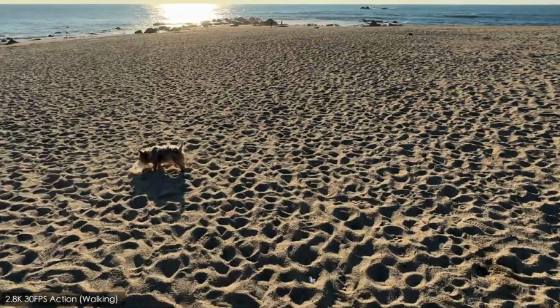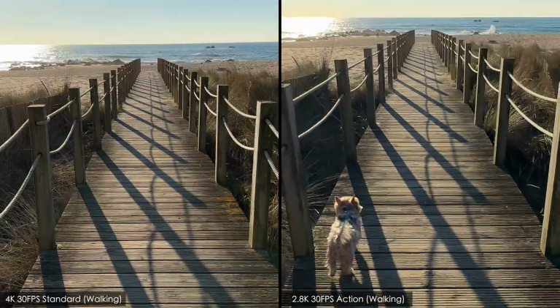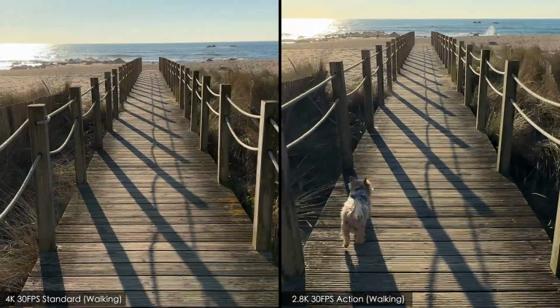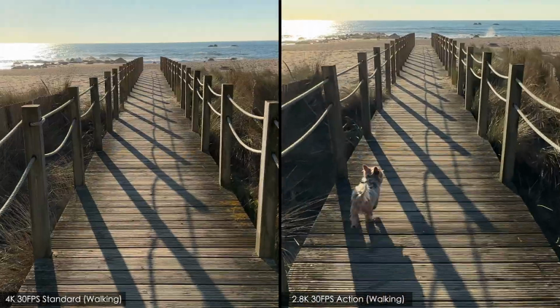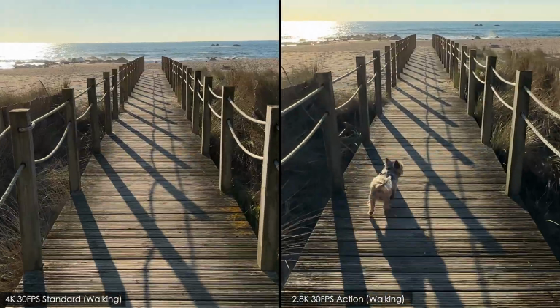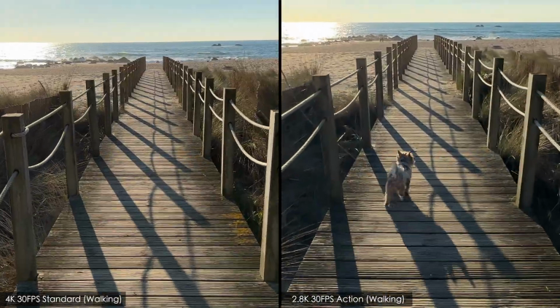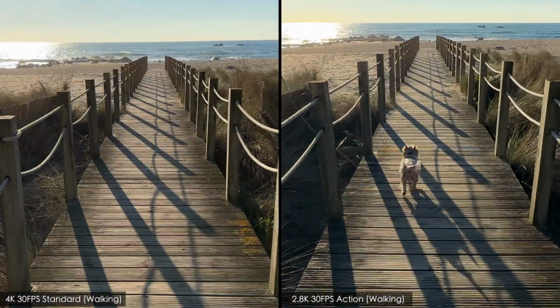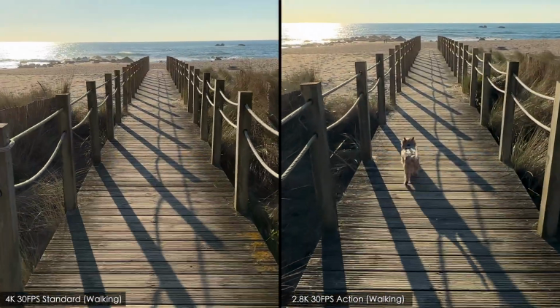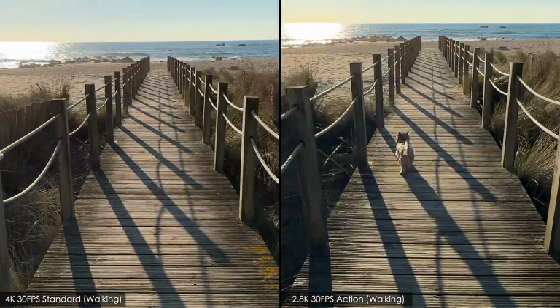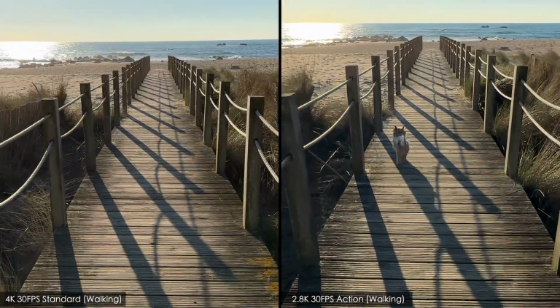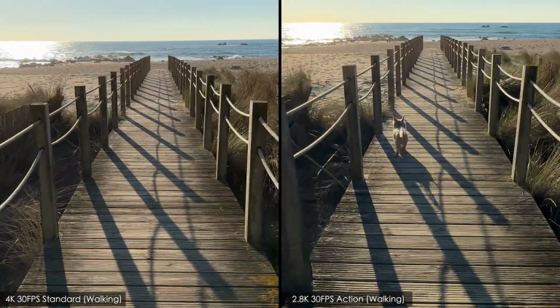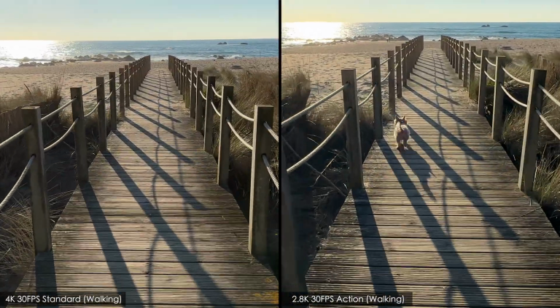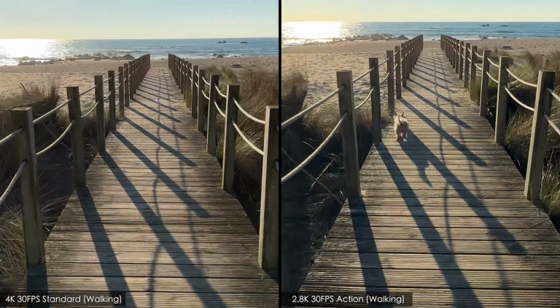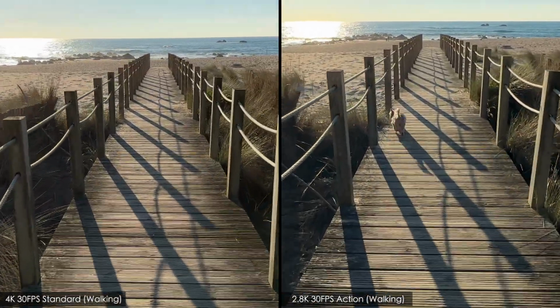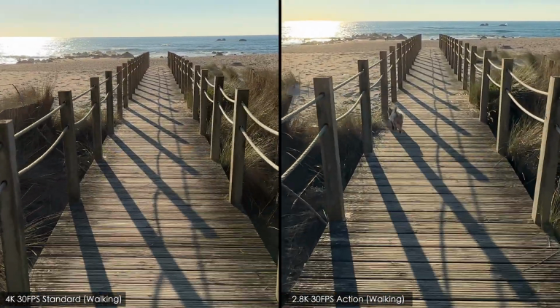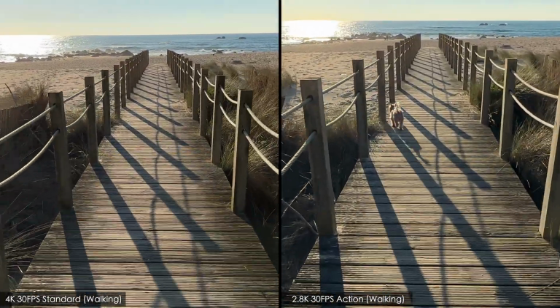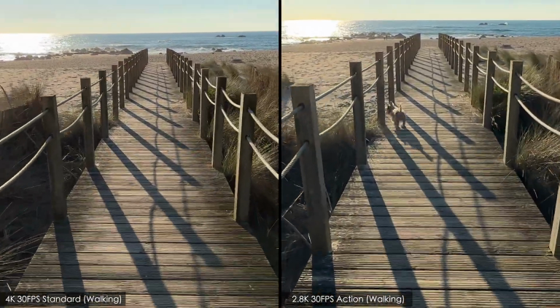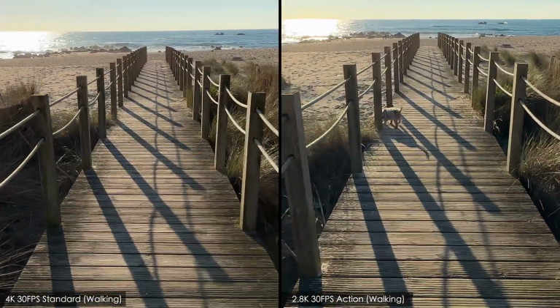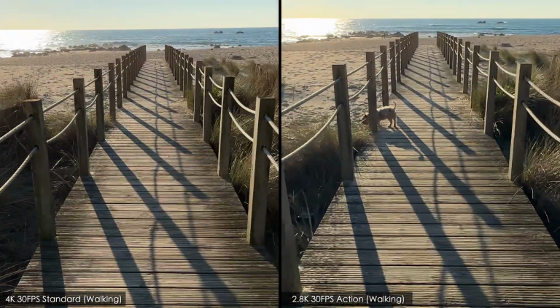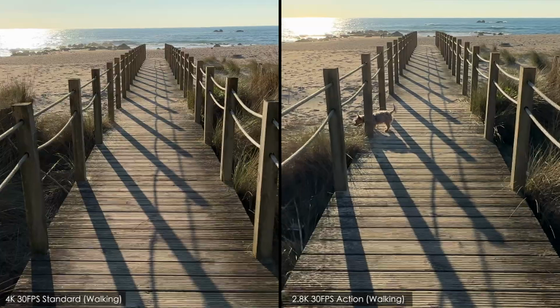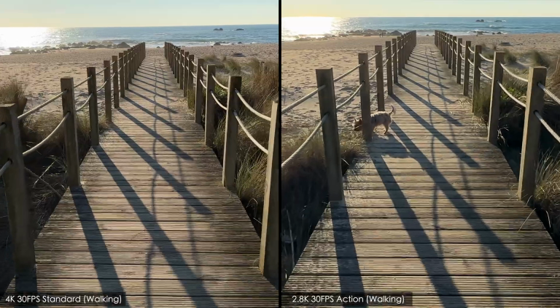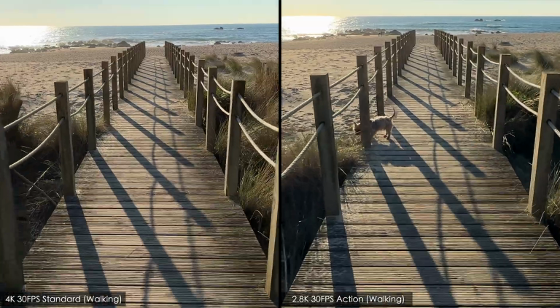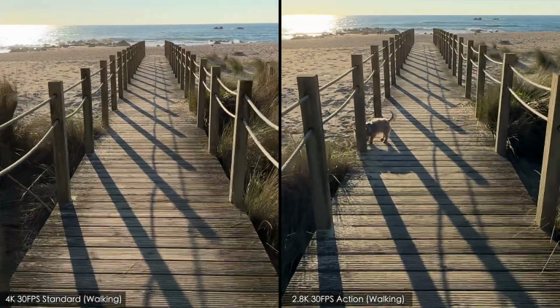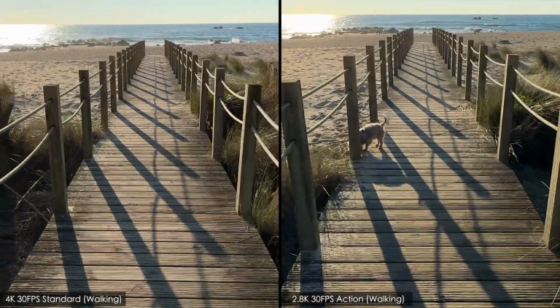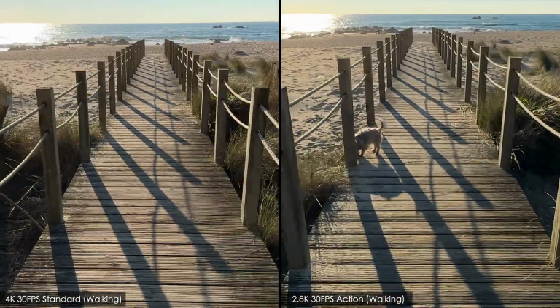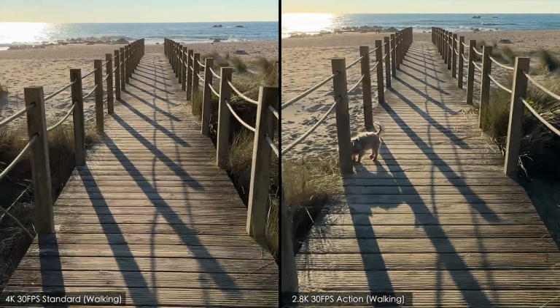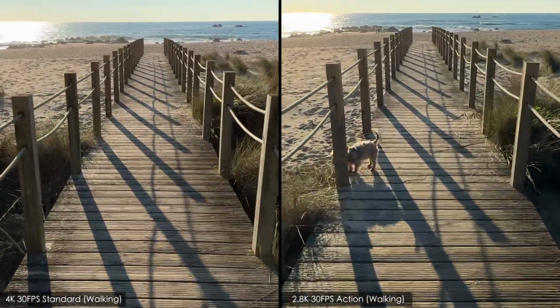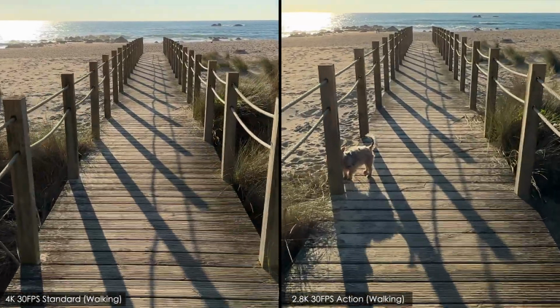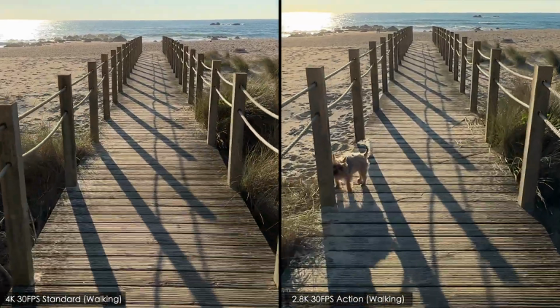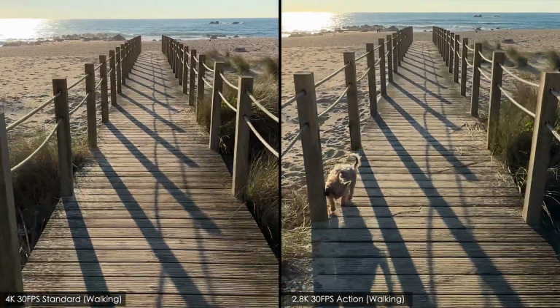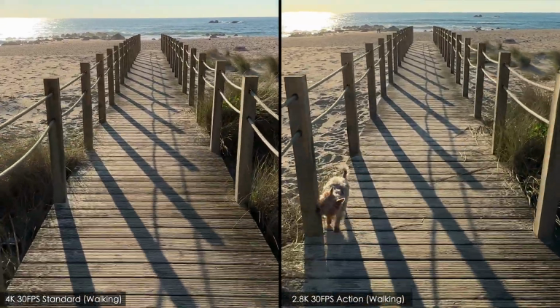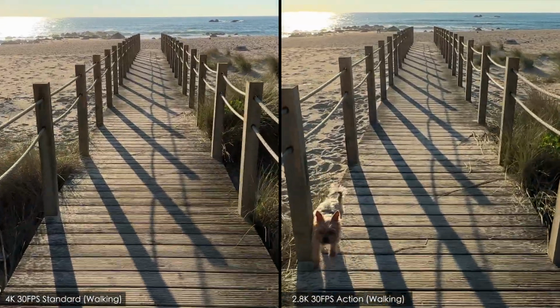Here are the two shots side by side — standard mode on the left and action mode on the right — so that you can make up your own mind which one you prefer.